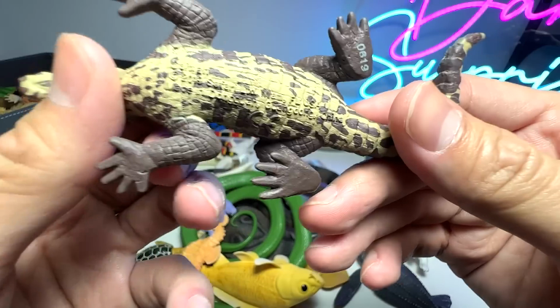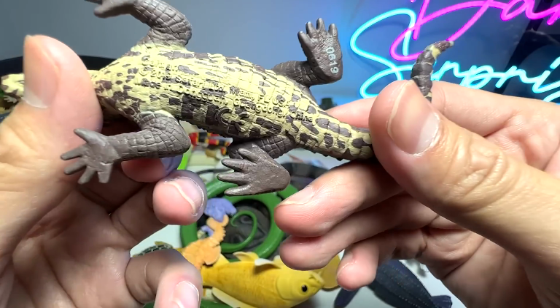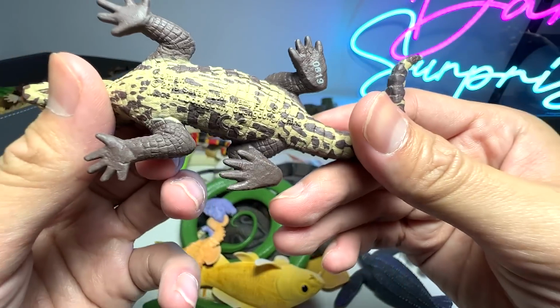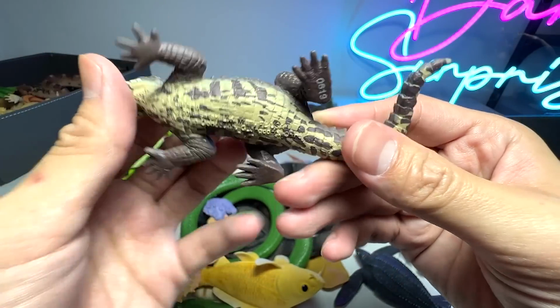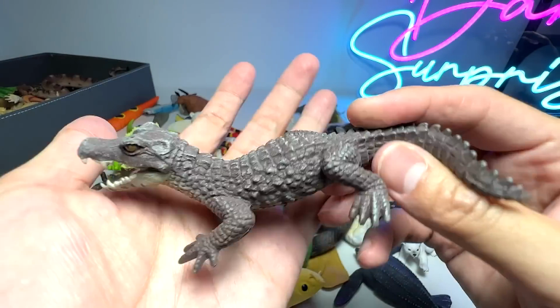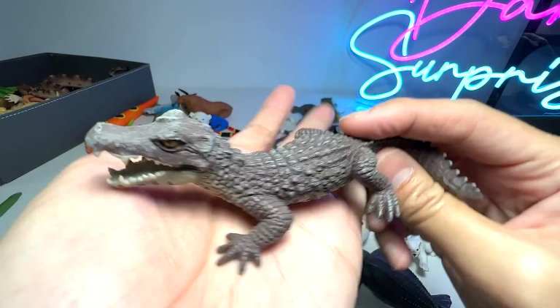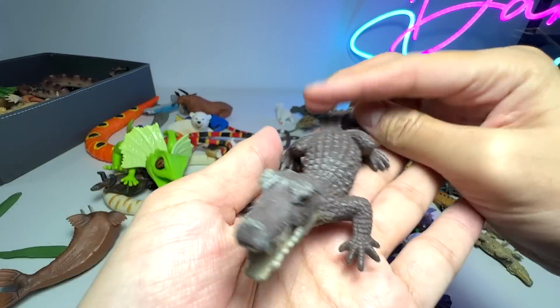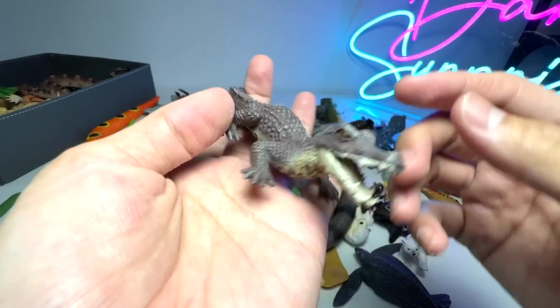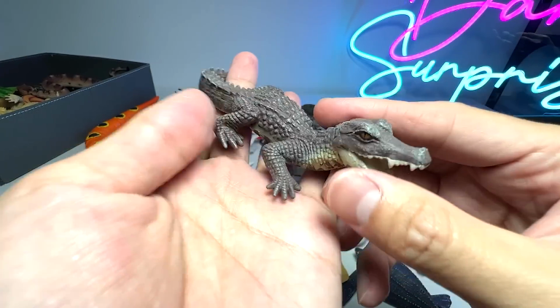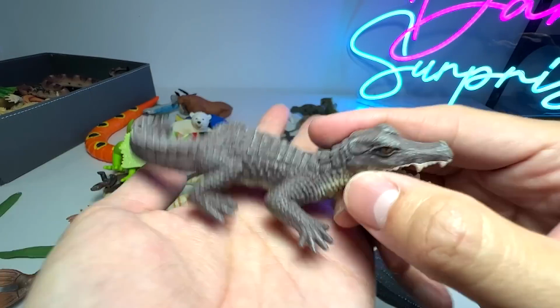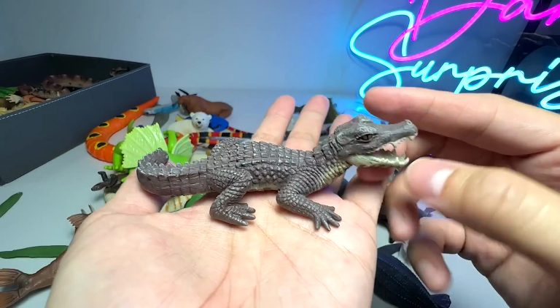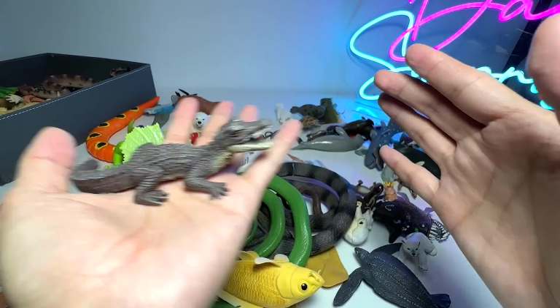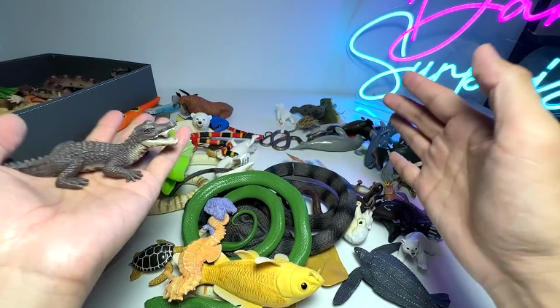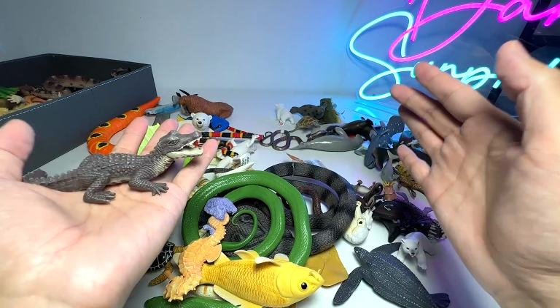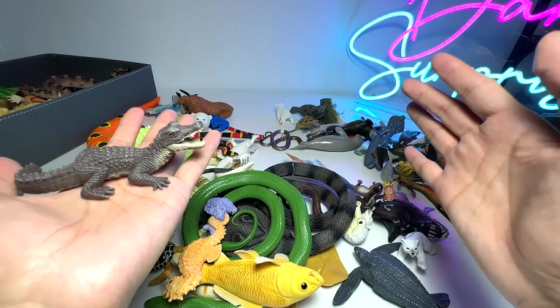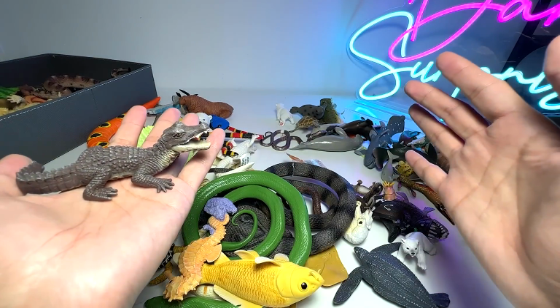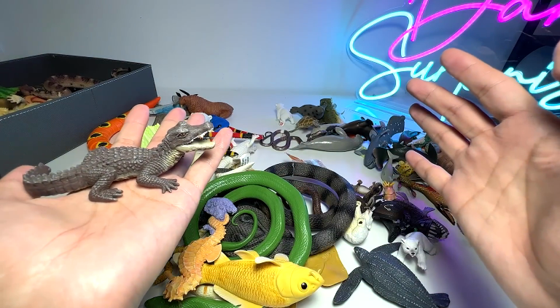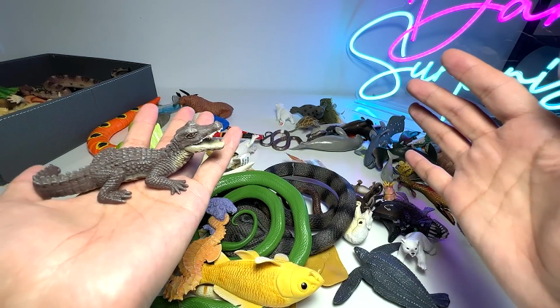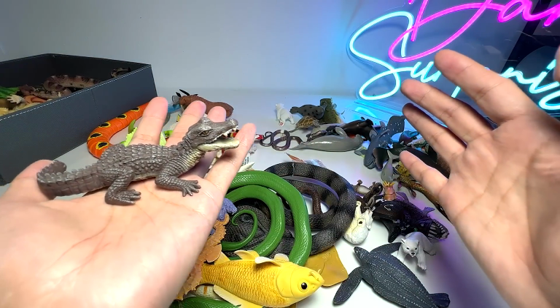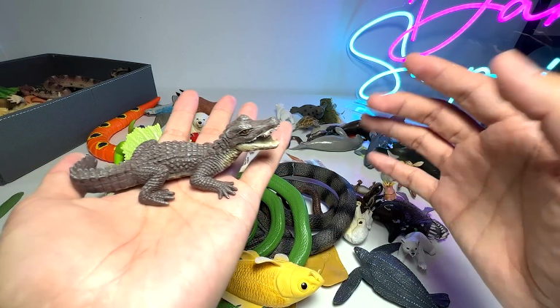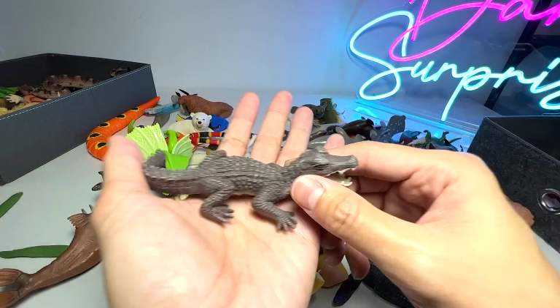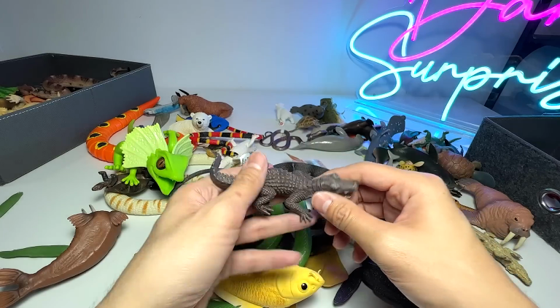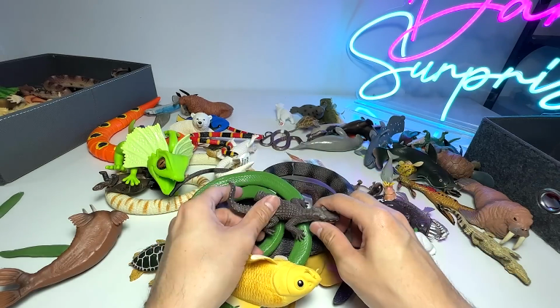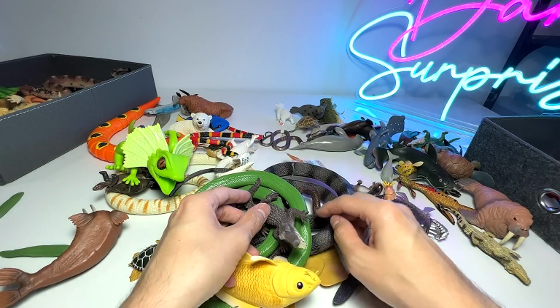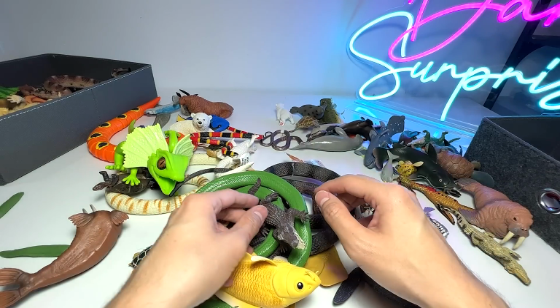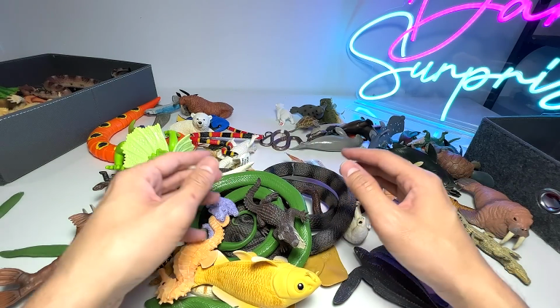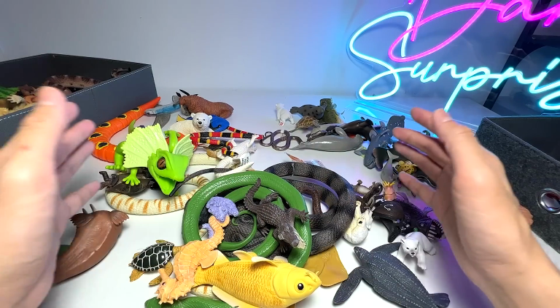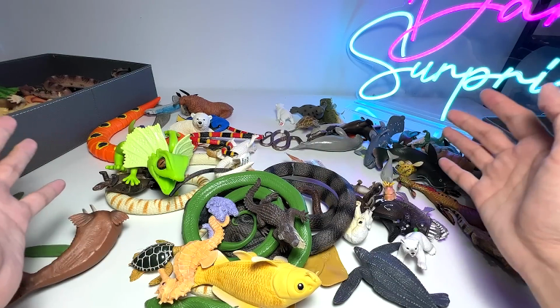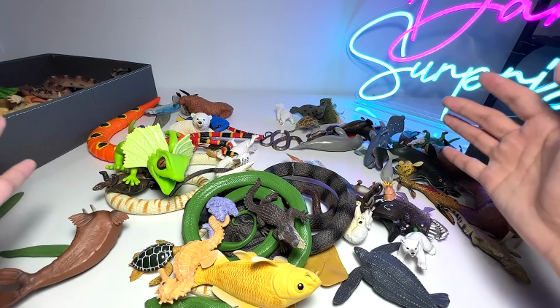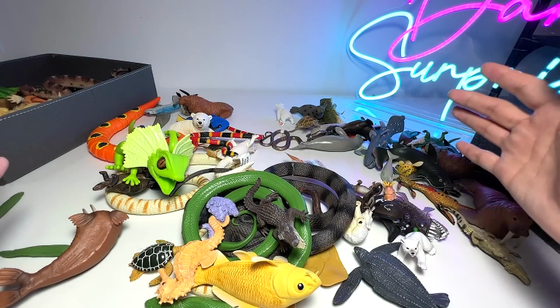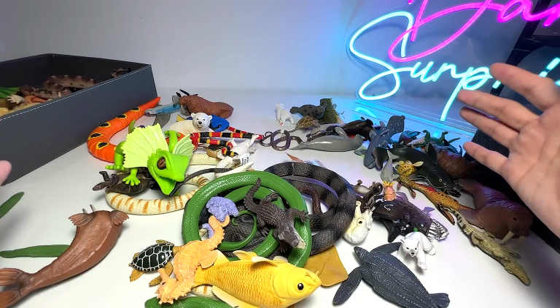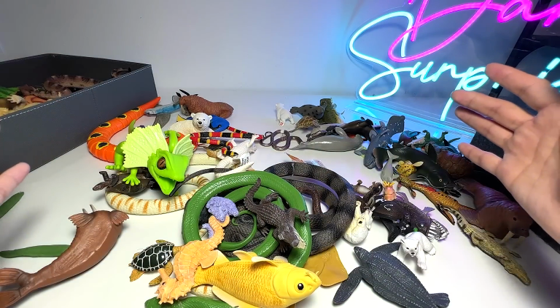This is actually known as a caiman, and they are actually a smaller species when it comes to reptiles. I actually saw one that was just one meter long.